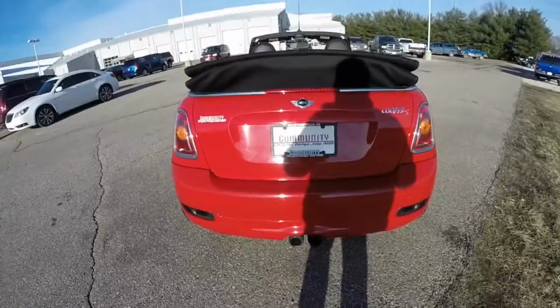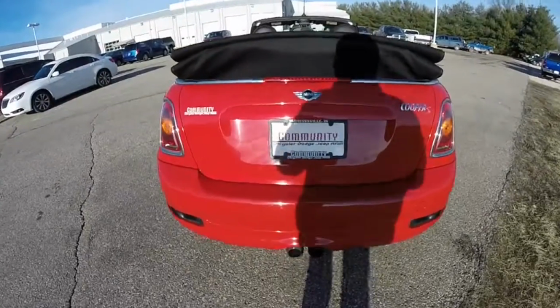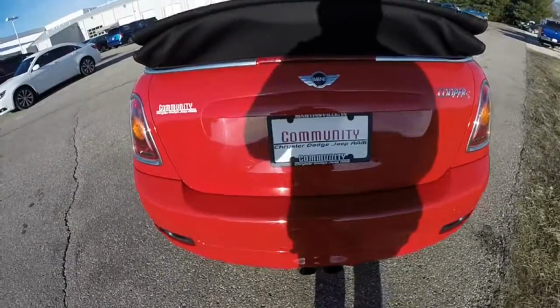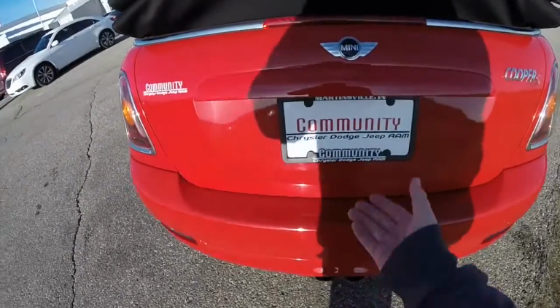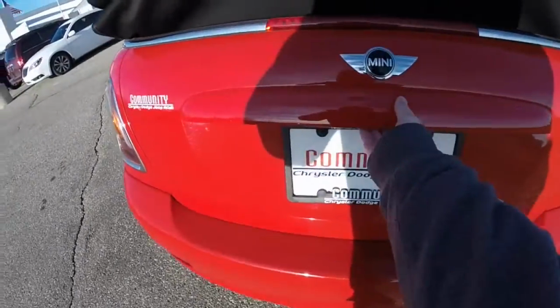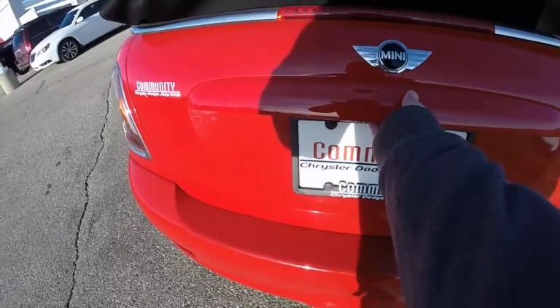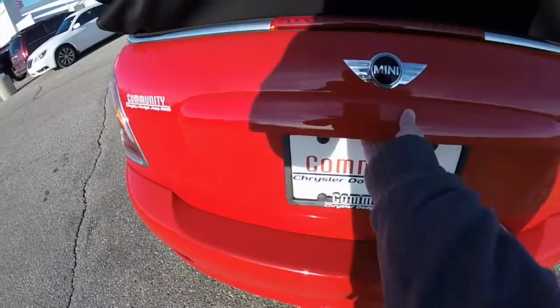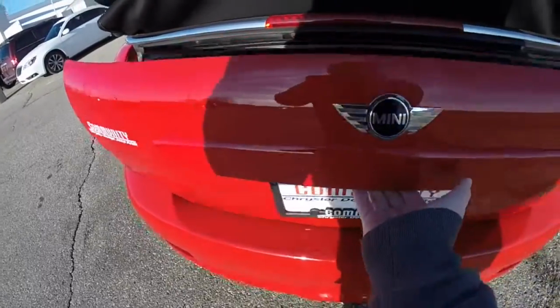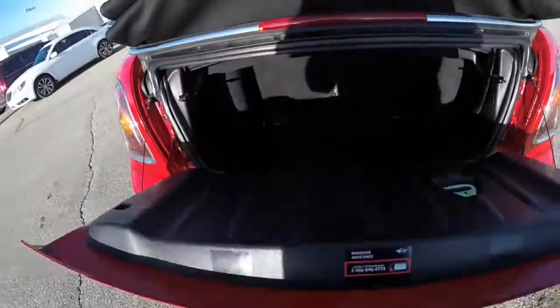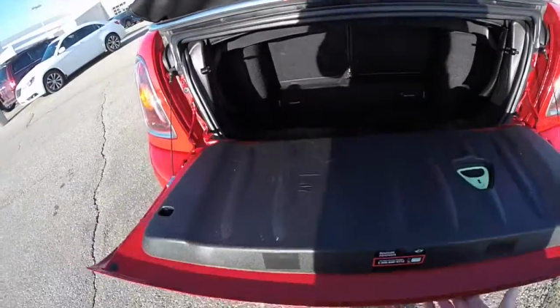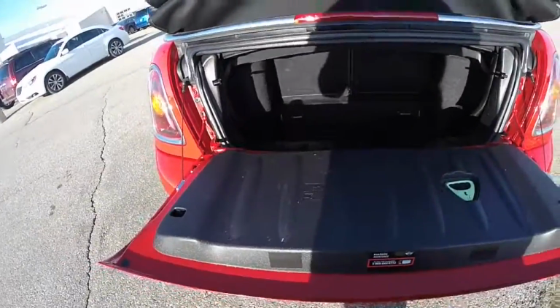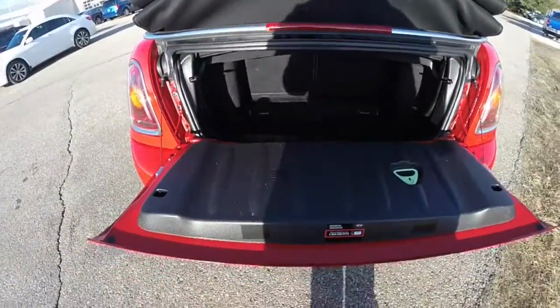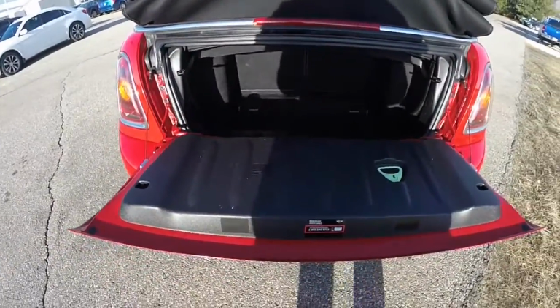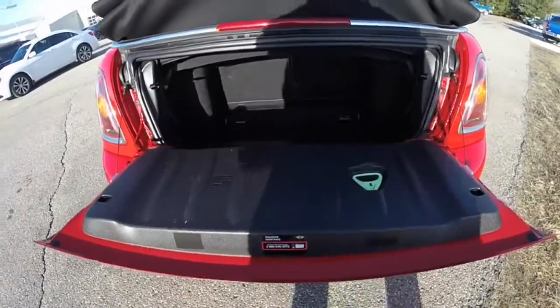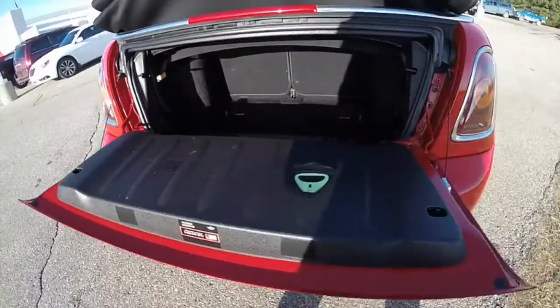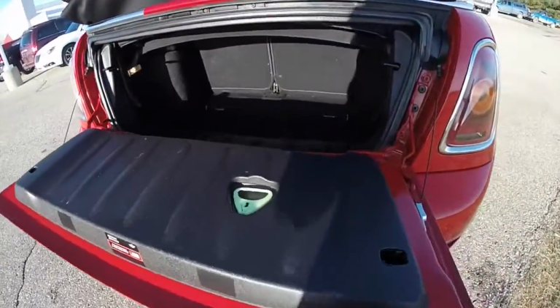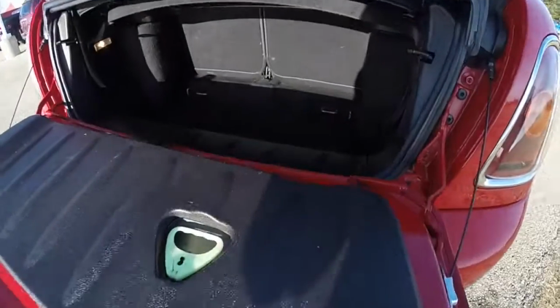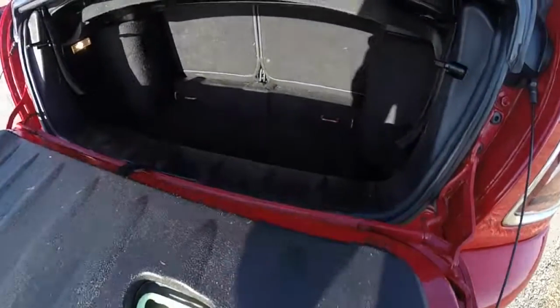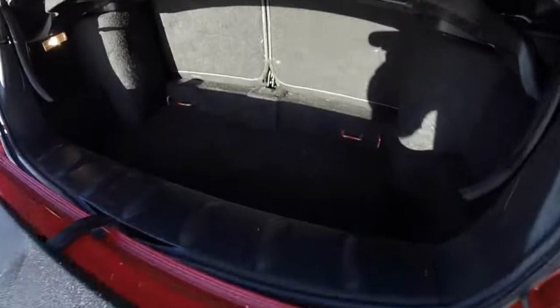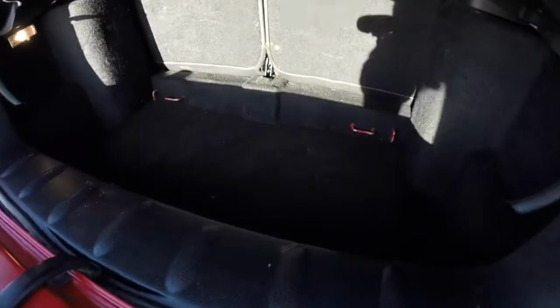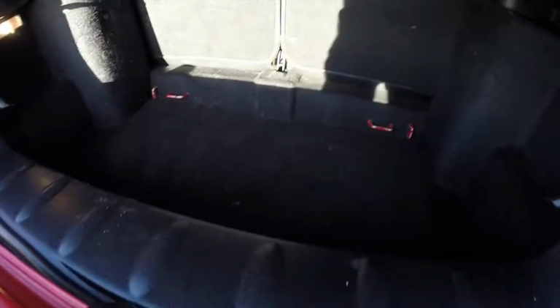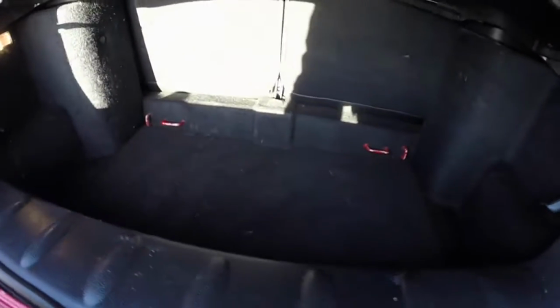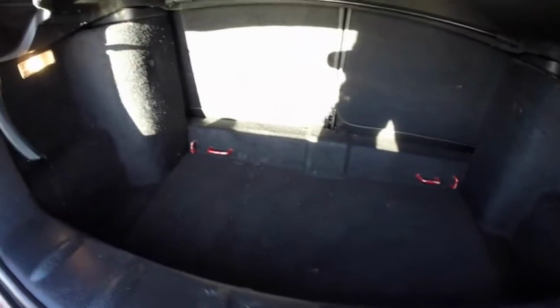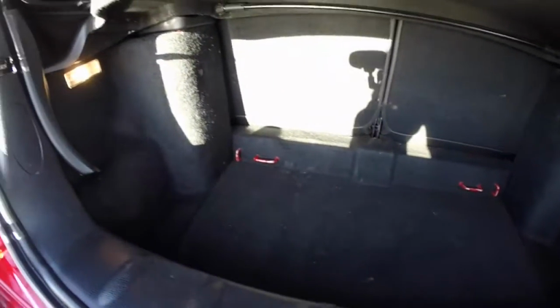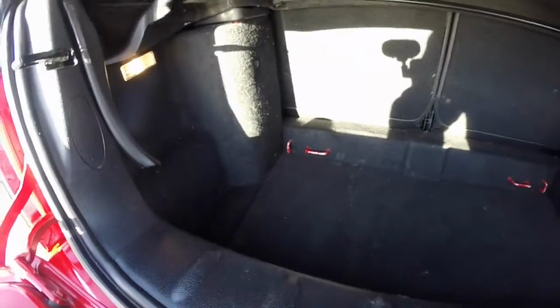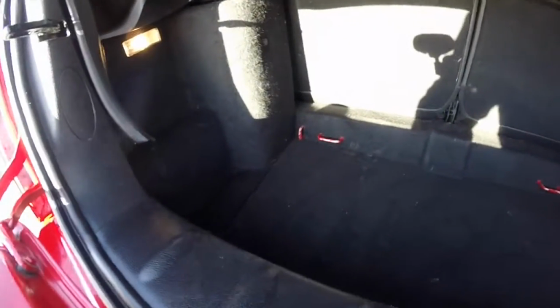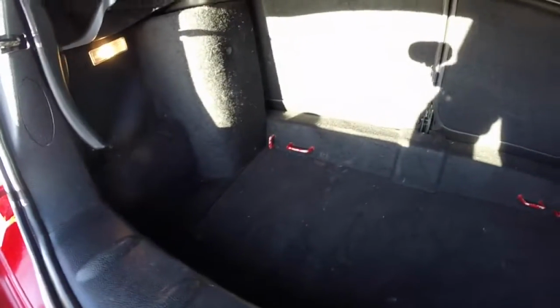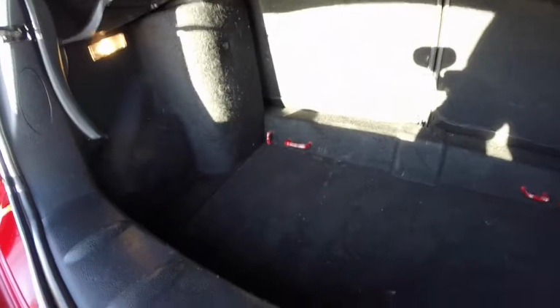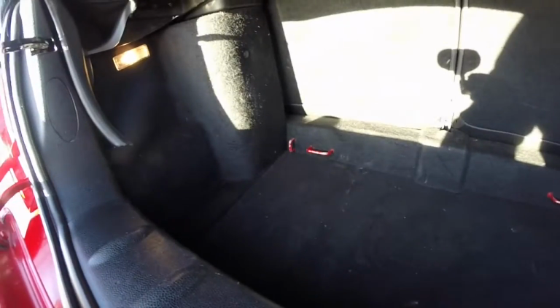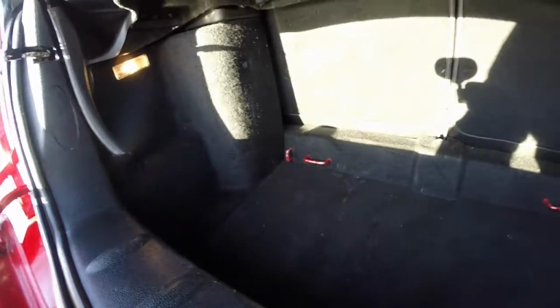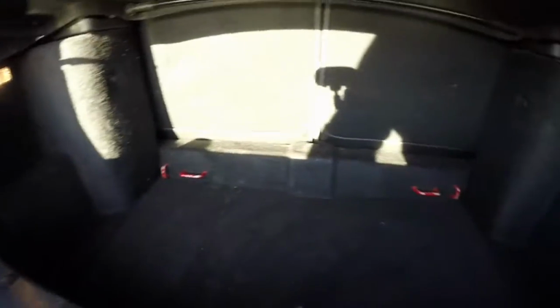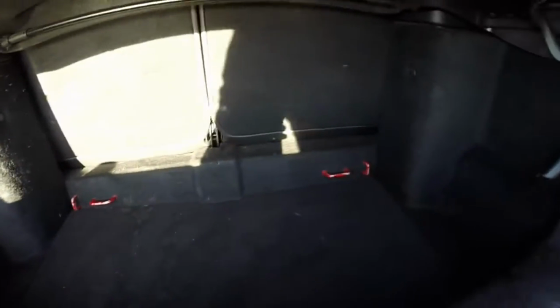Taking a look at the luggage area, it basically folds down like a little tailgate. There's a modest amount of storage, but with the seat folded flat it creates a little bit more space. It is illuminated.